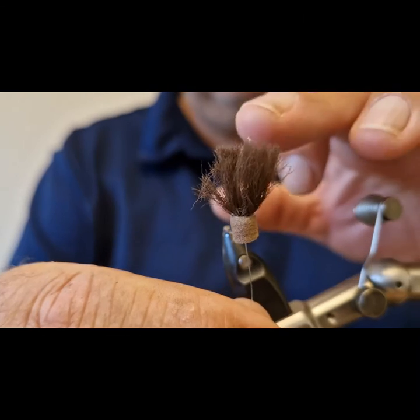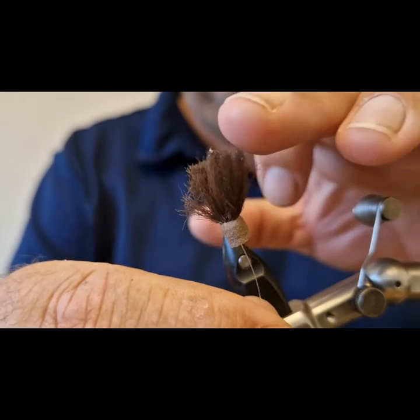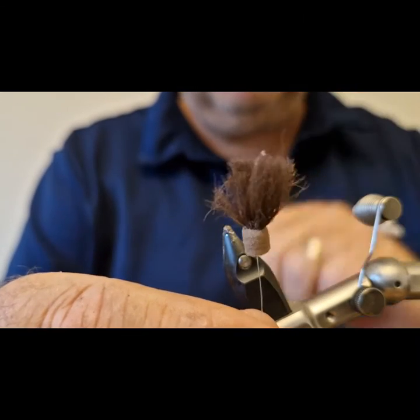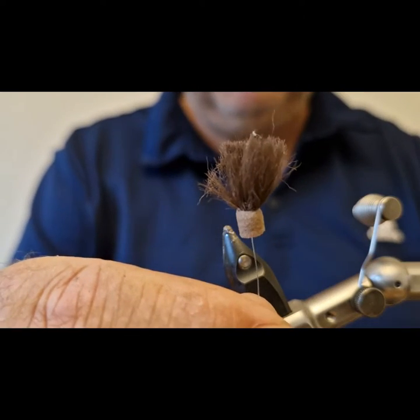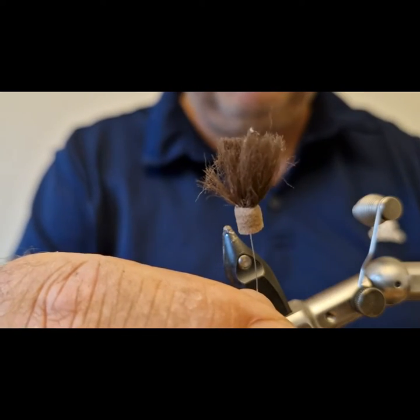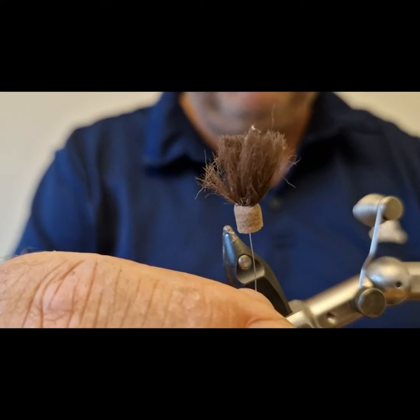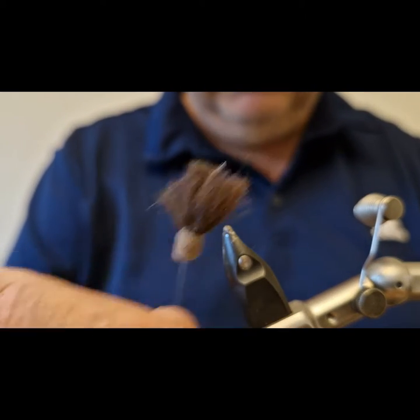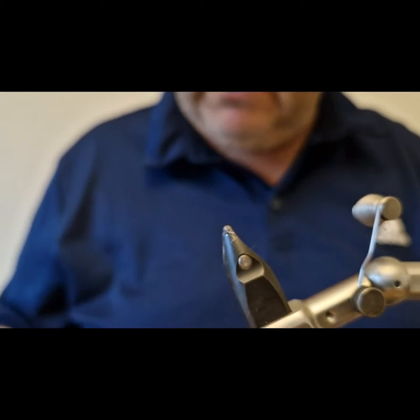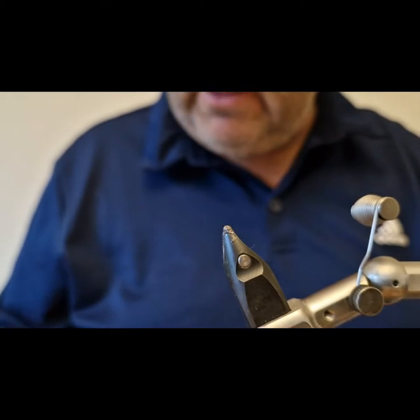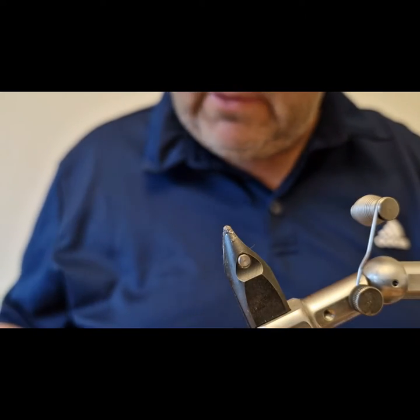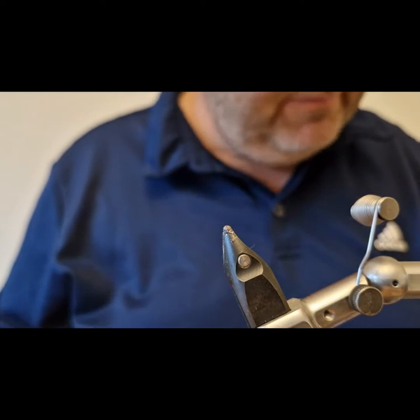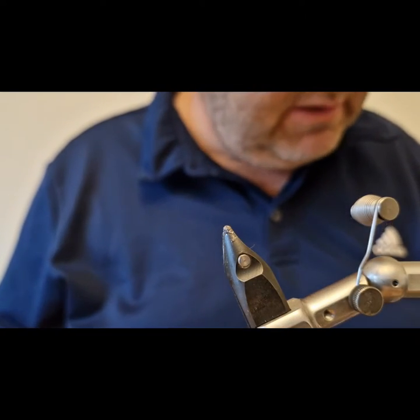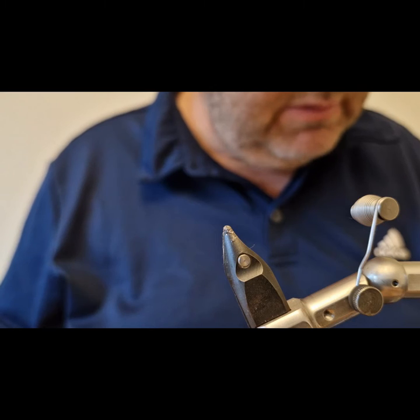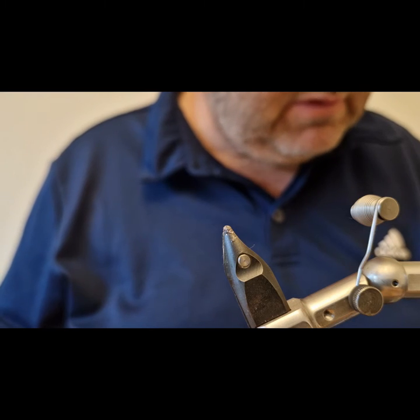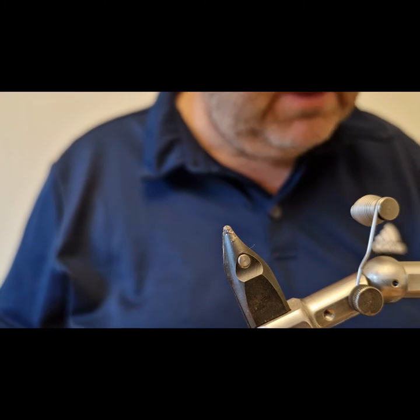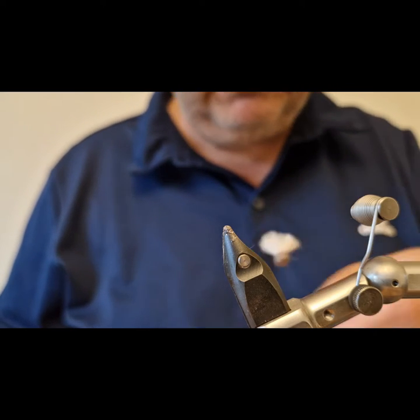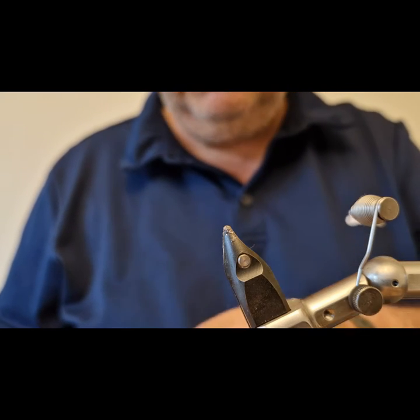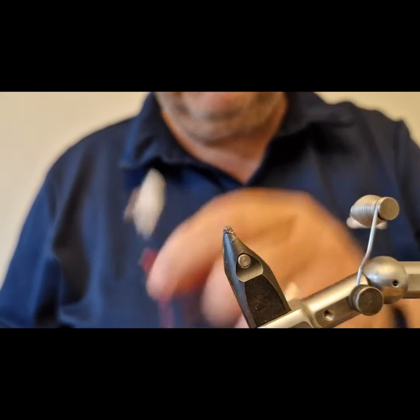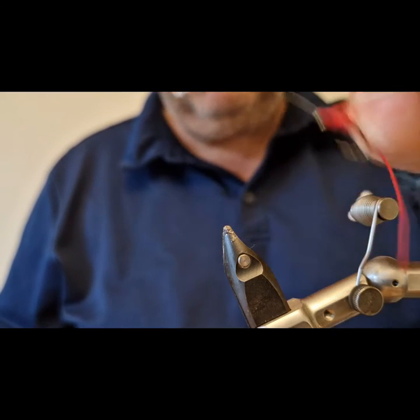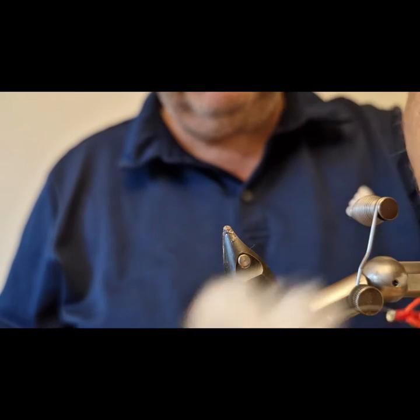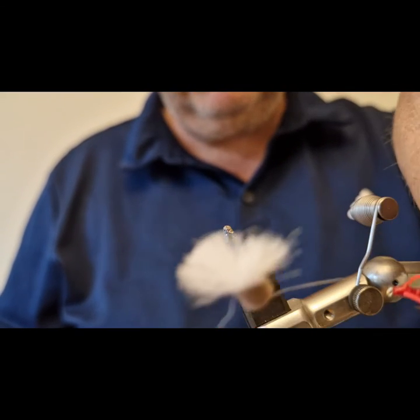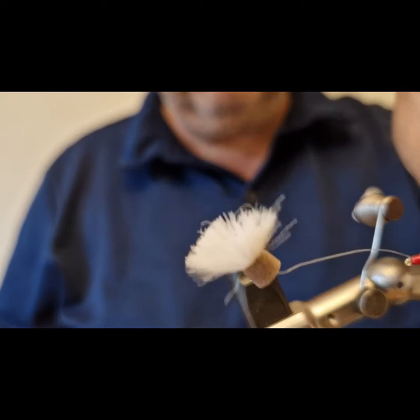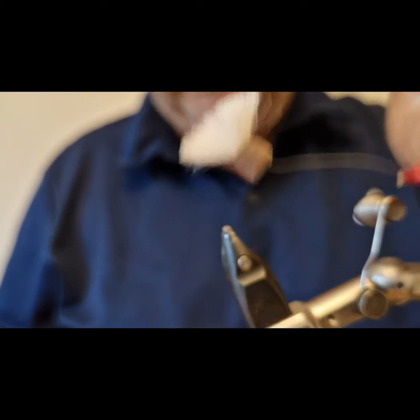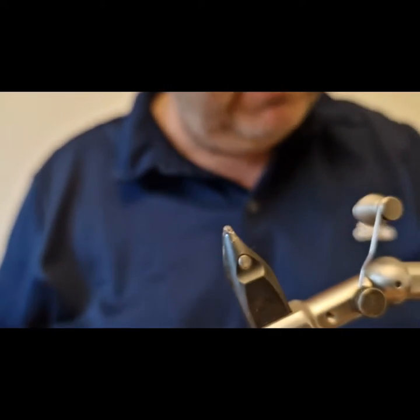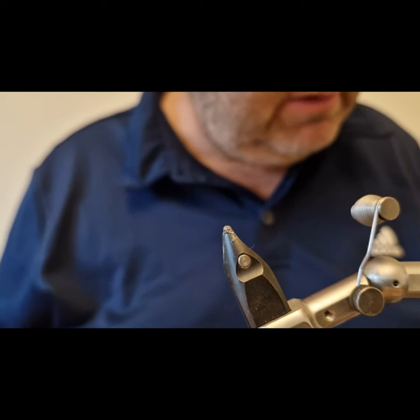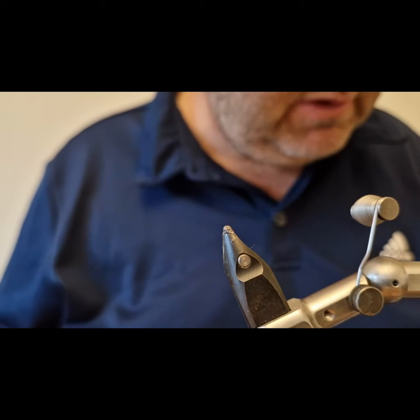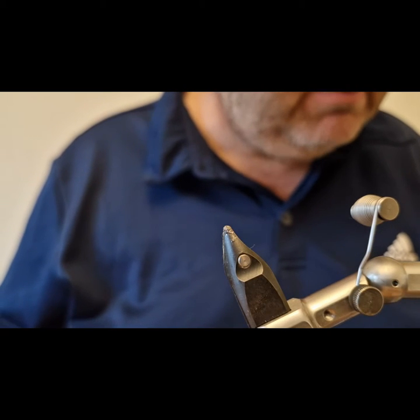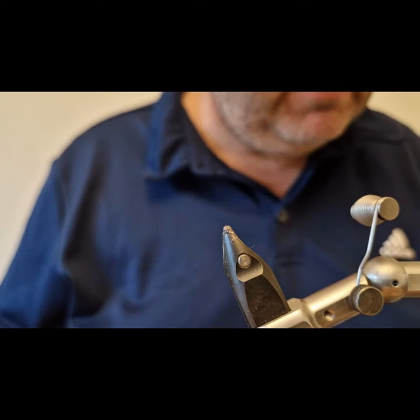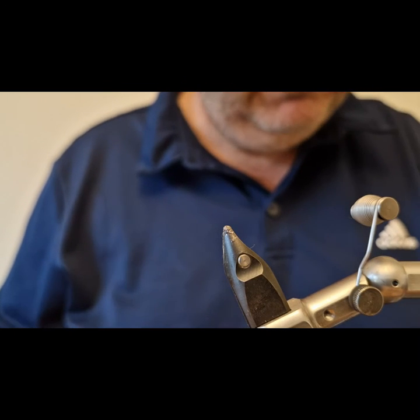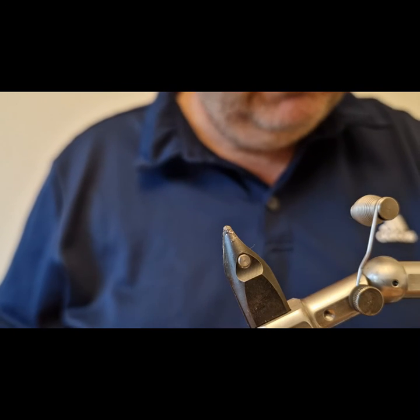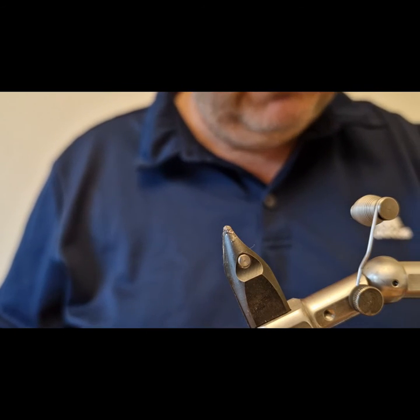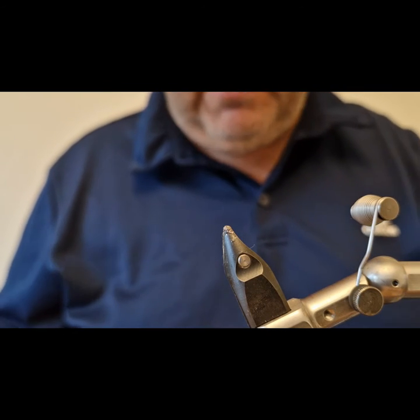It's up to you how short you want to trim the sighter afterwards. You can use different colors — there's white, black, brown, yellow. I'm just using brown on this particular pattern.